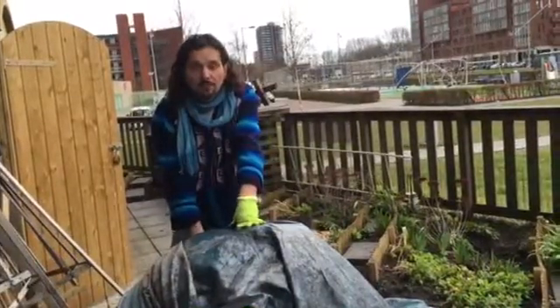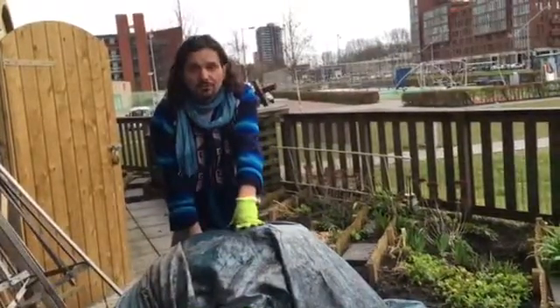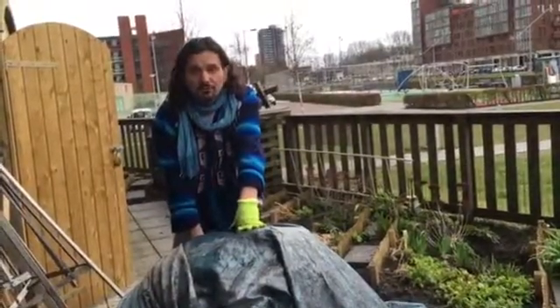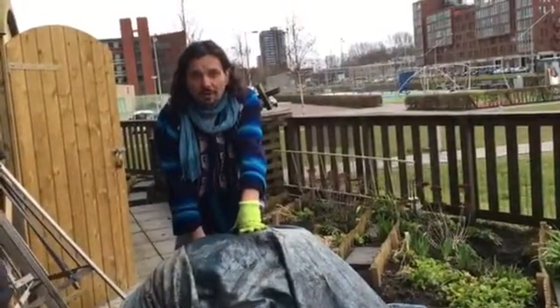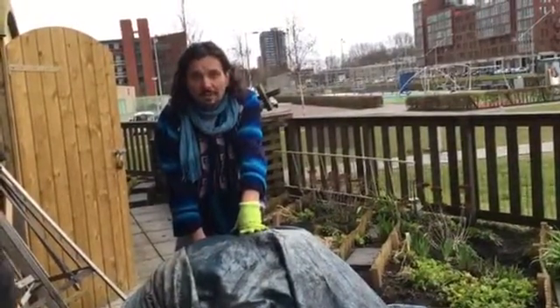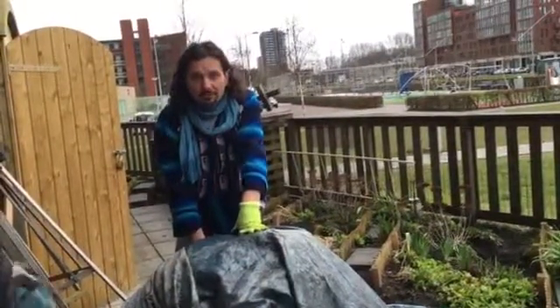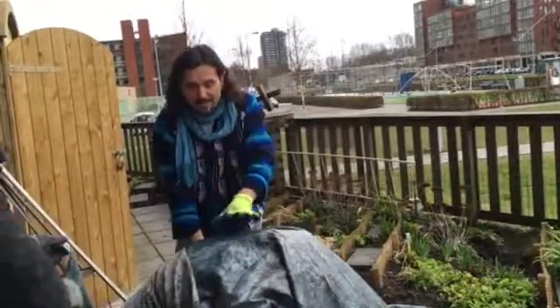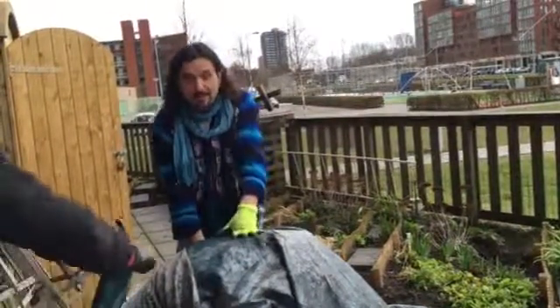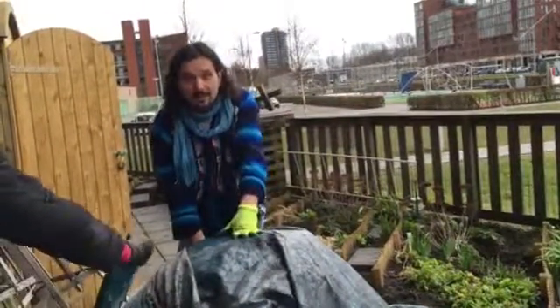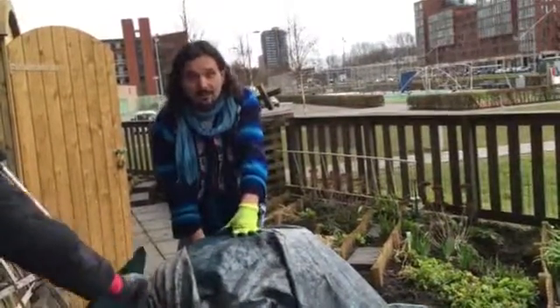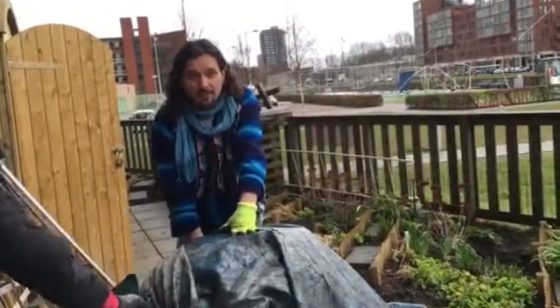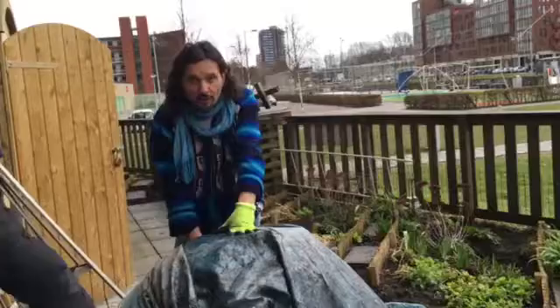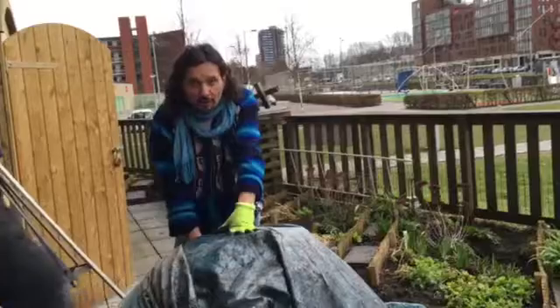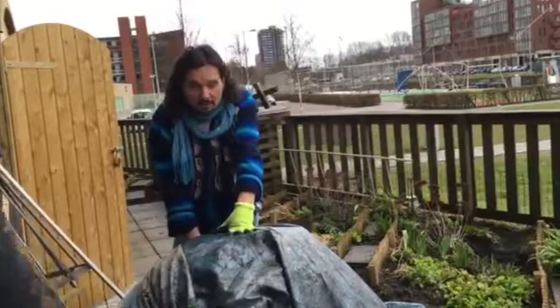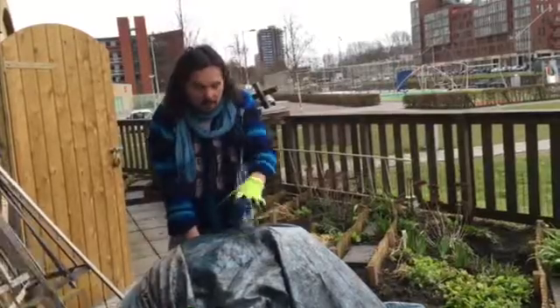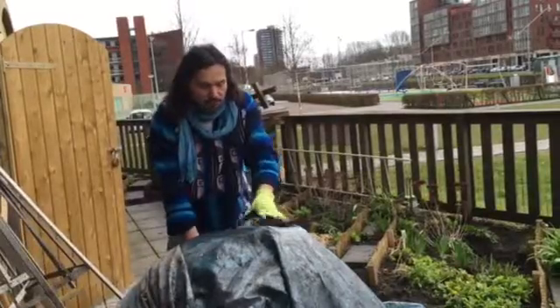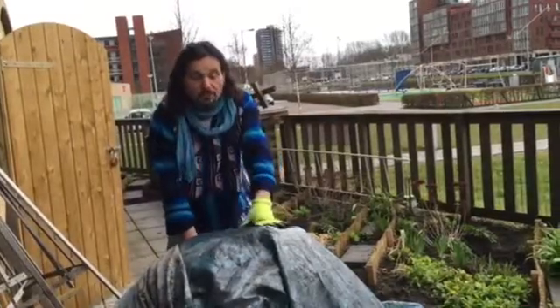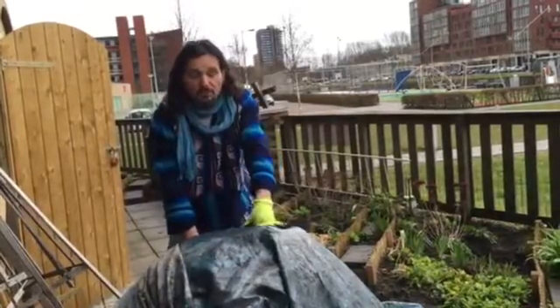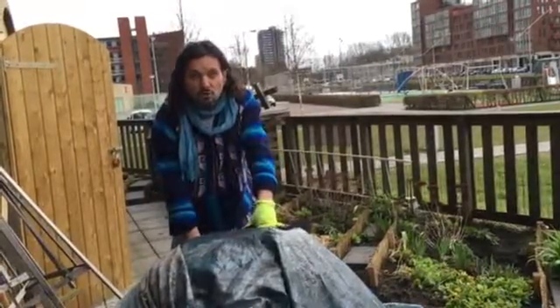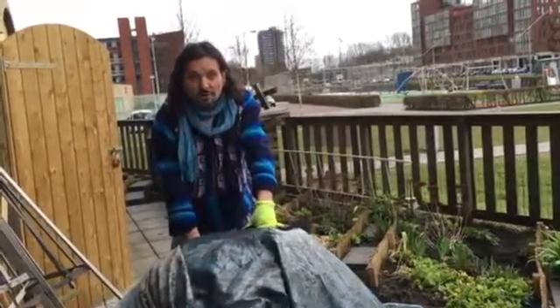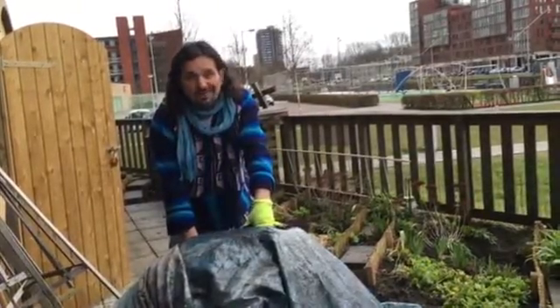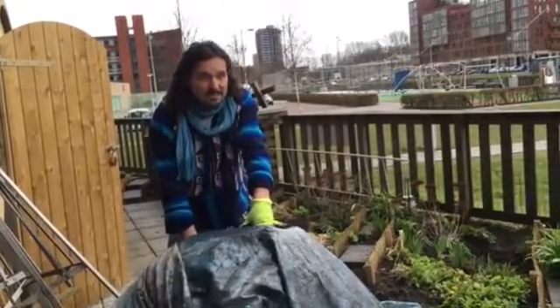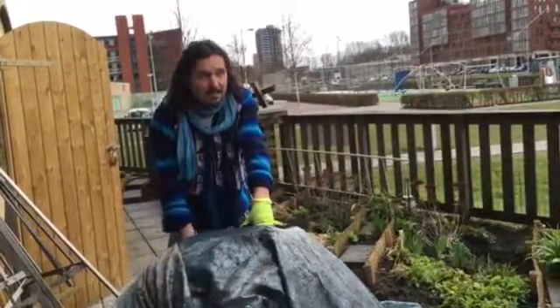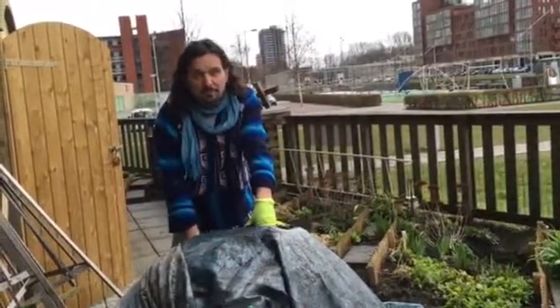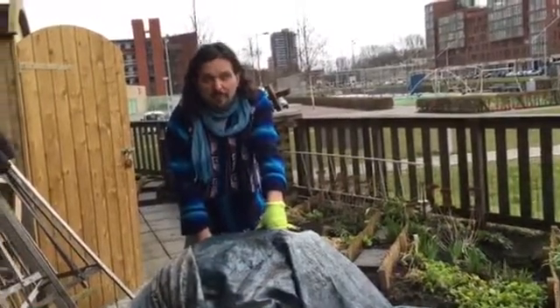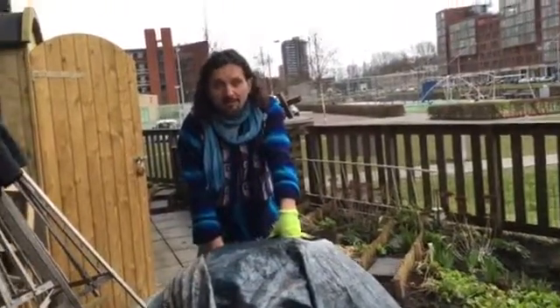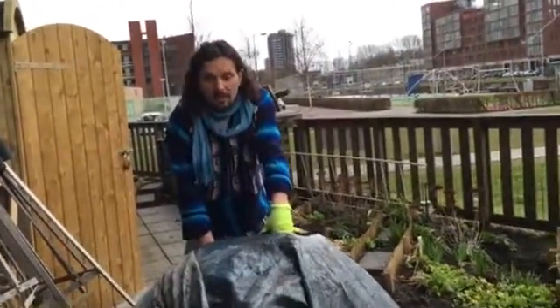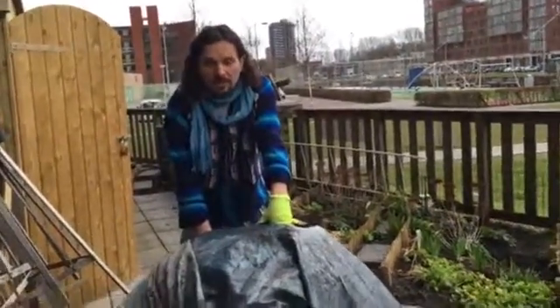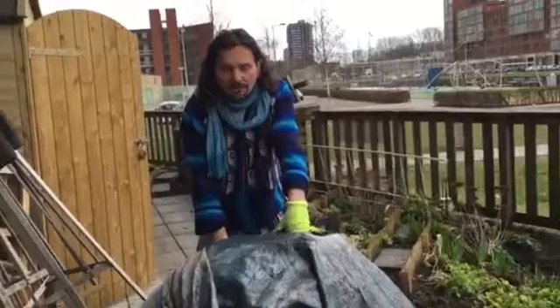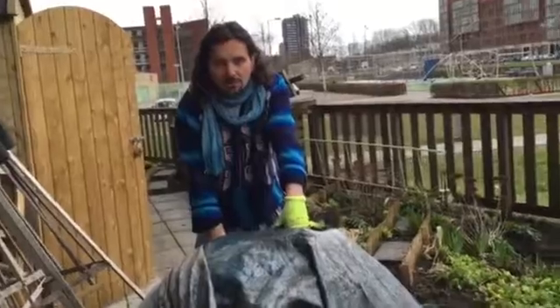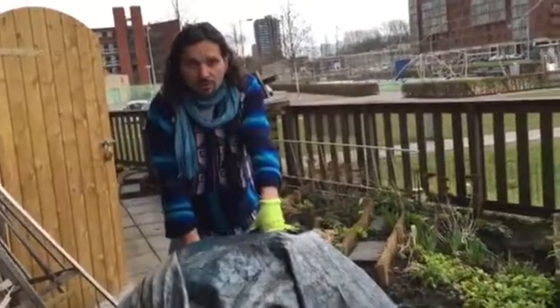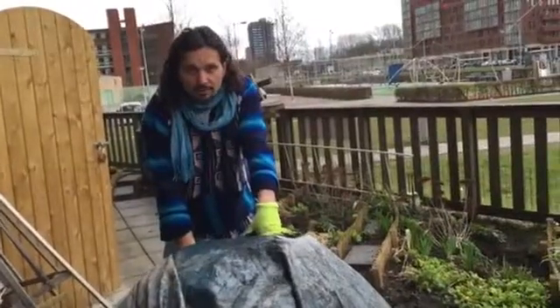If you are doing it with straw, the first three to four days leave it as it is, and then start turning it. If you are doing it with wood chips, it needs a little bit more time, and then afterwards you can turn it.